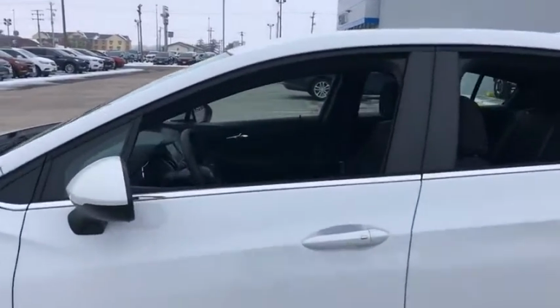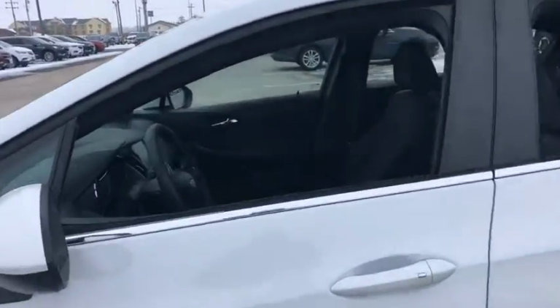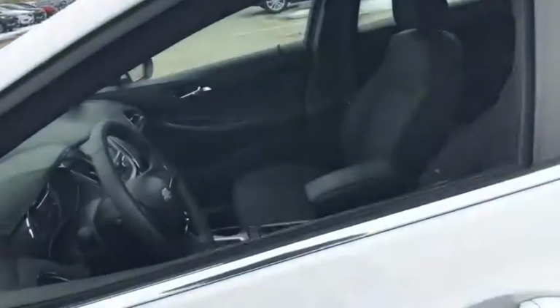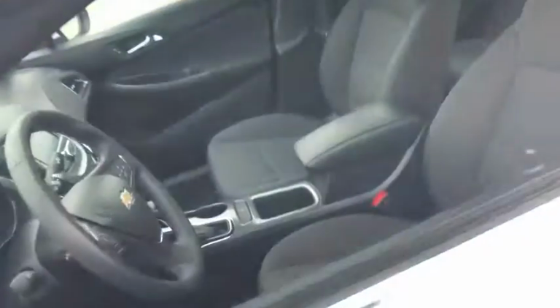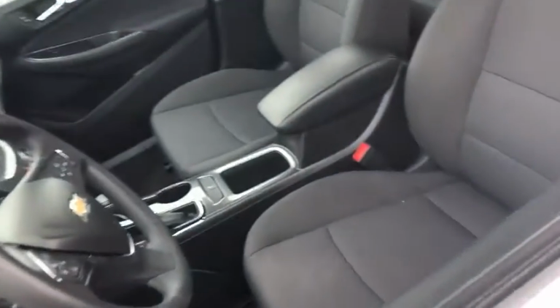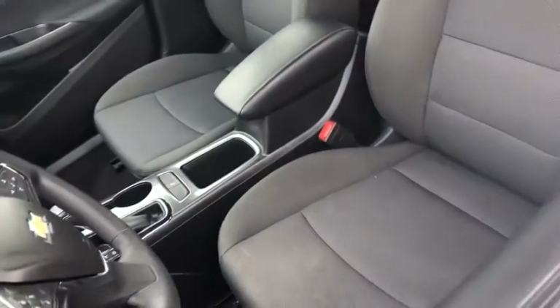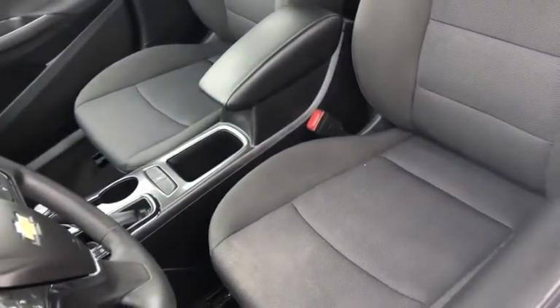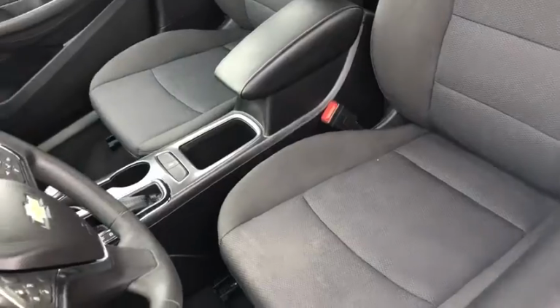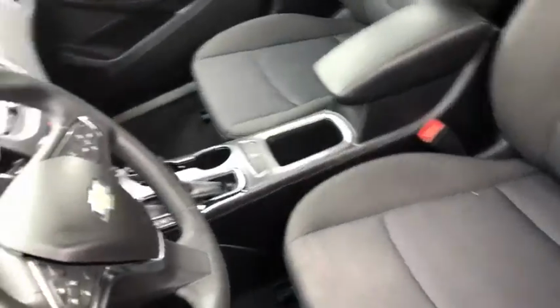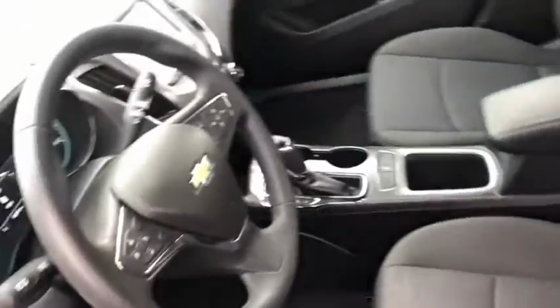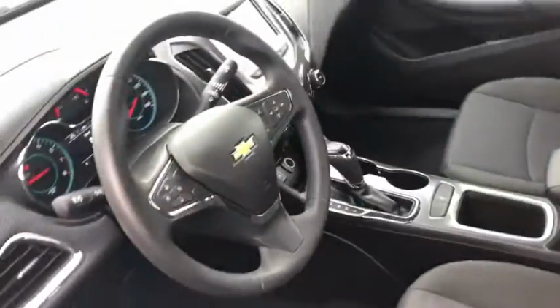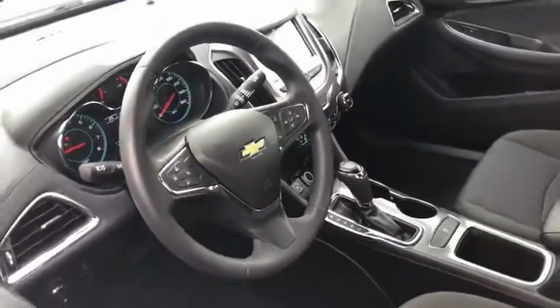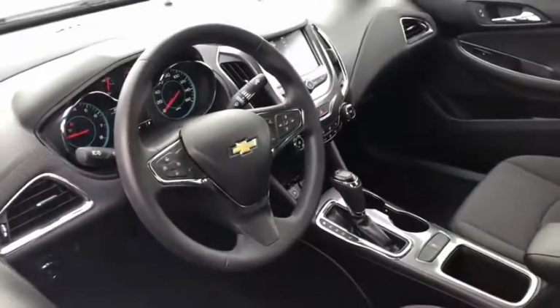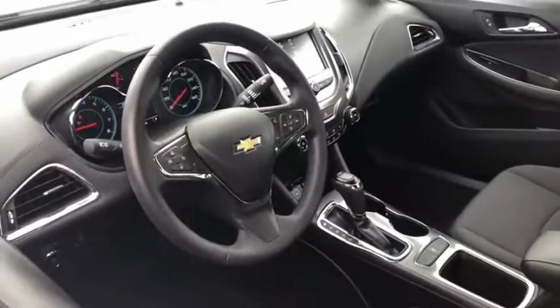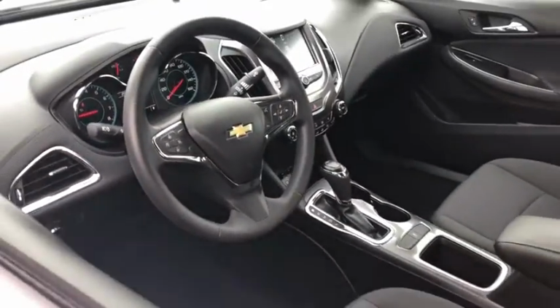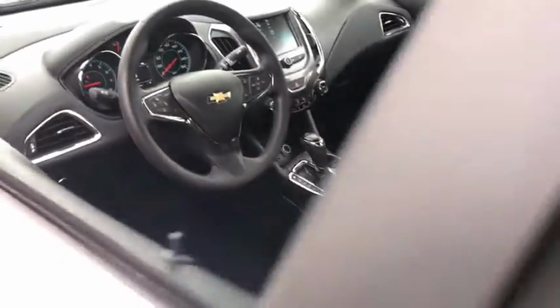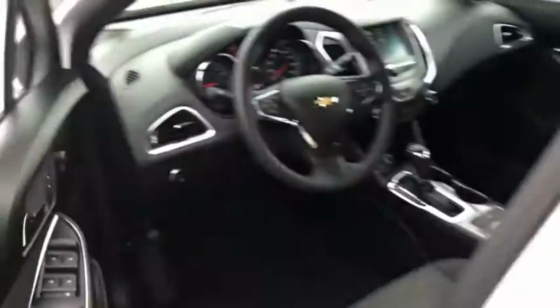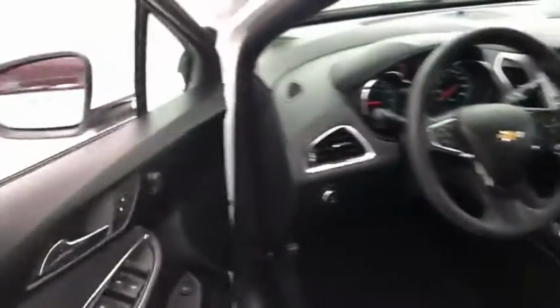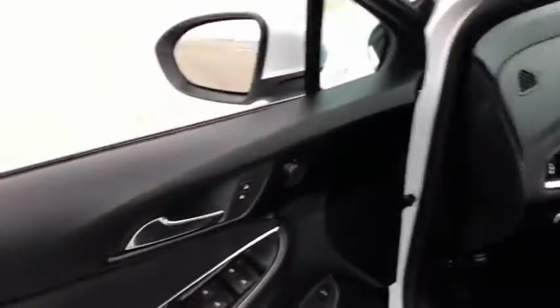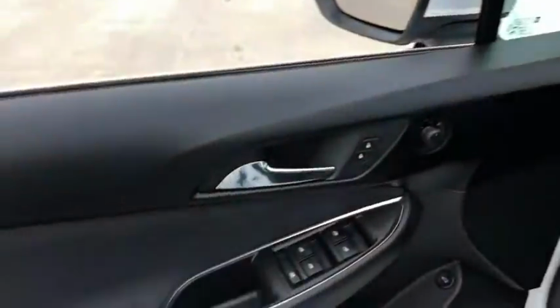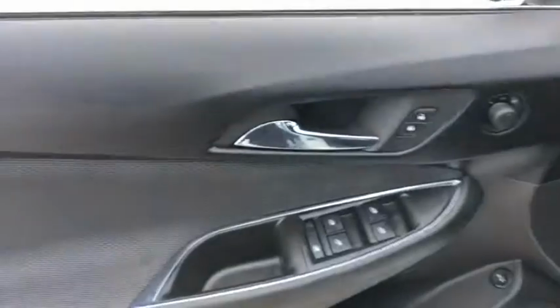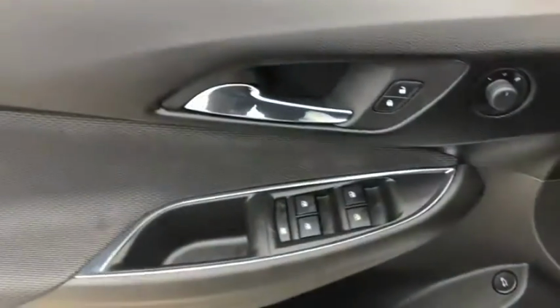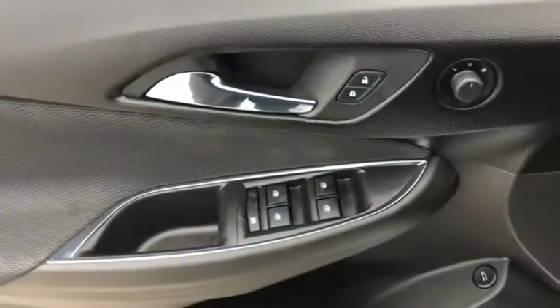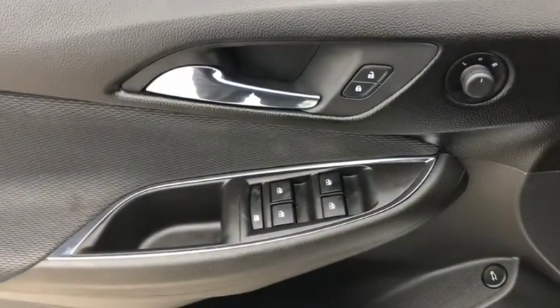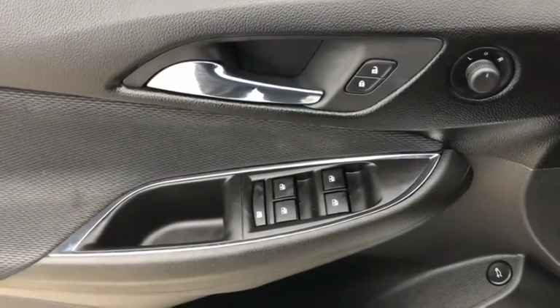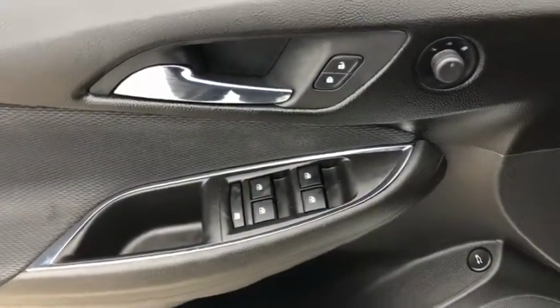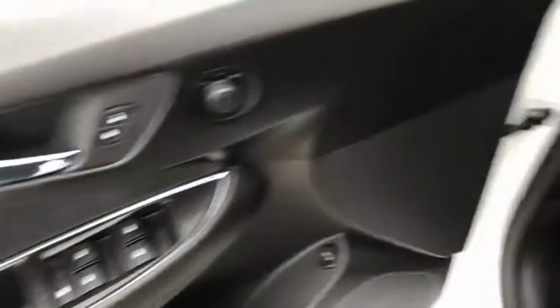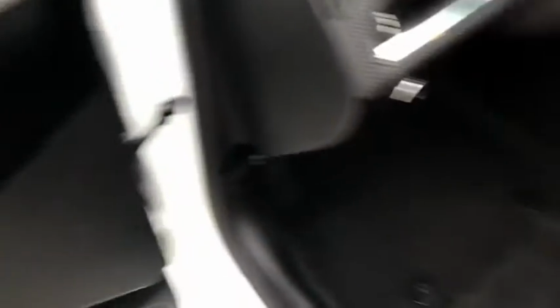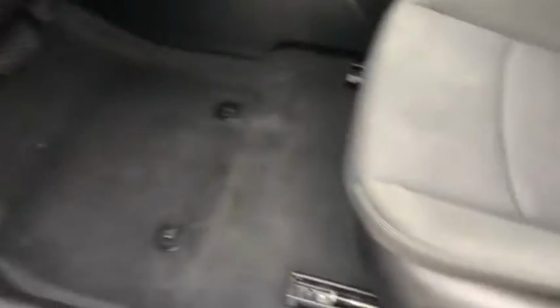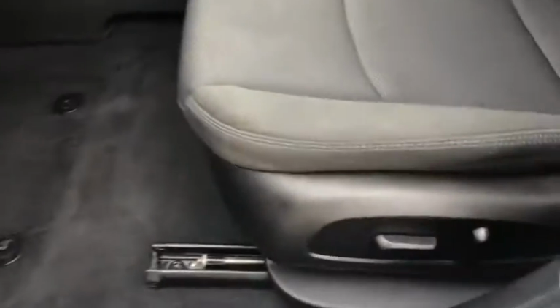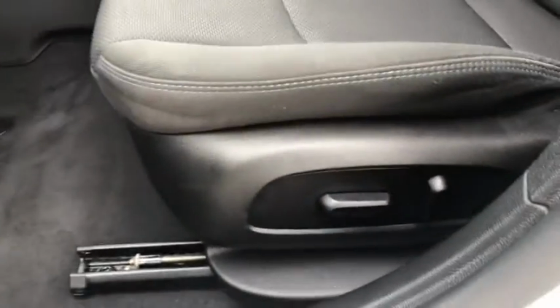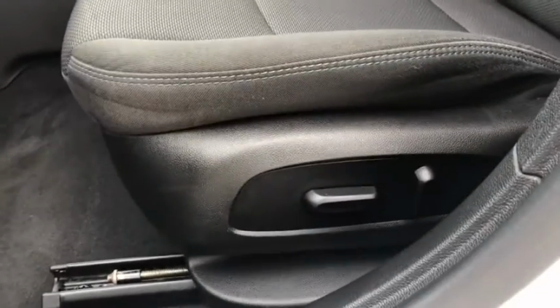Remote start, traction control, Bluetooth, dual airbags, power steering, alloy wheels, four-wheel disc brakes, security system, compass, heated front seats, power windows, electronic stability control.